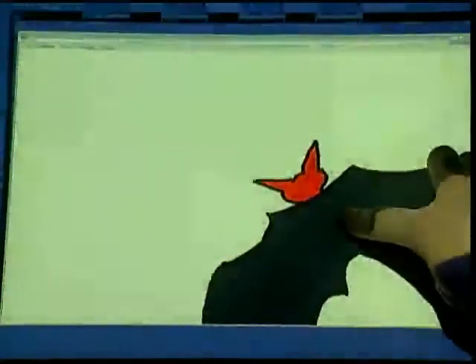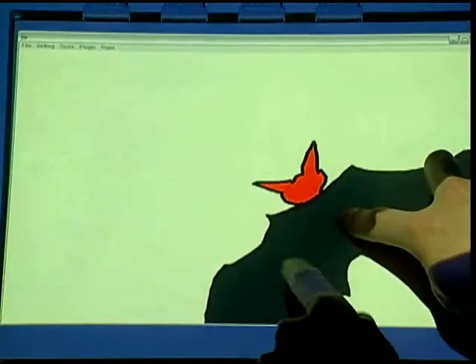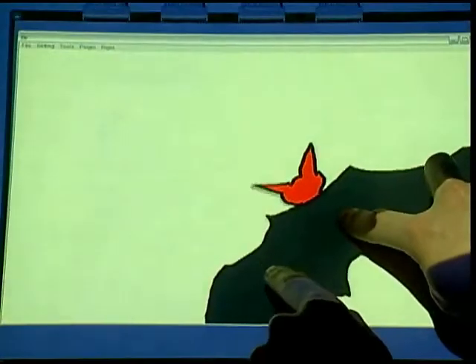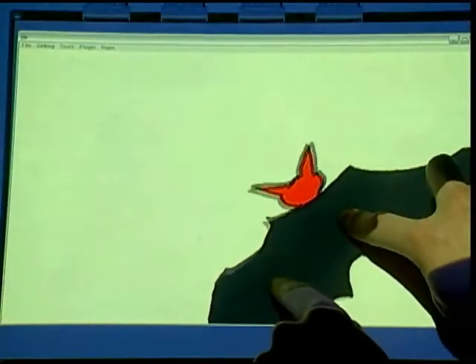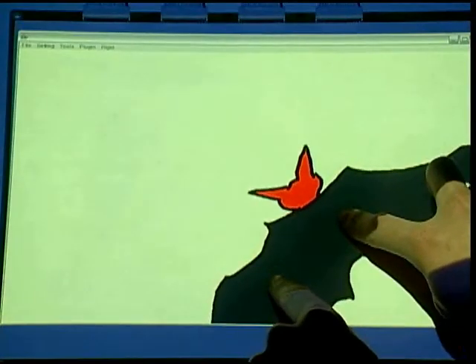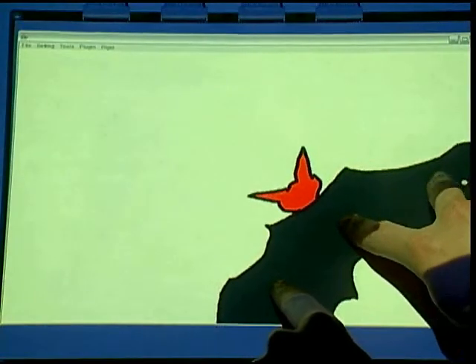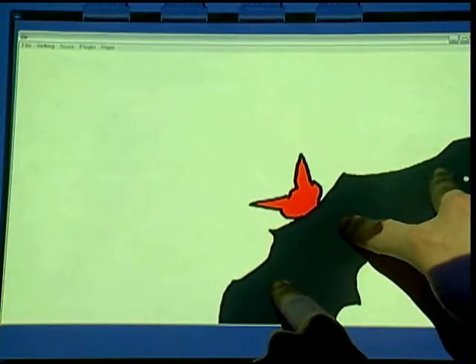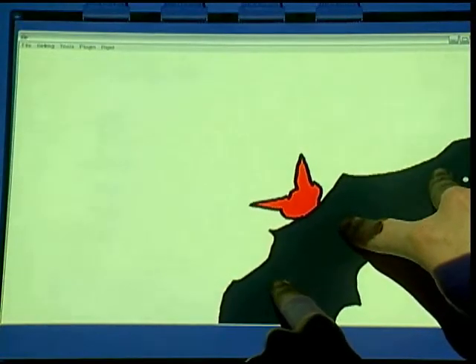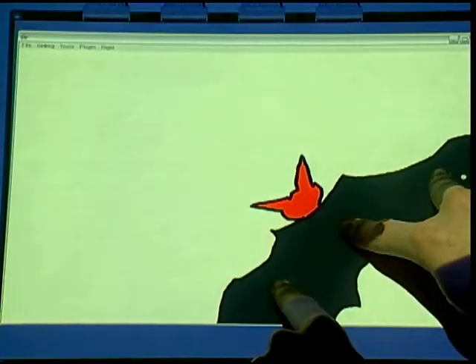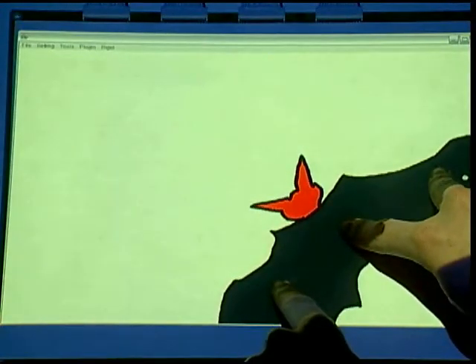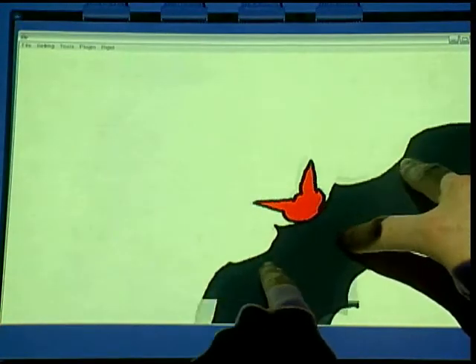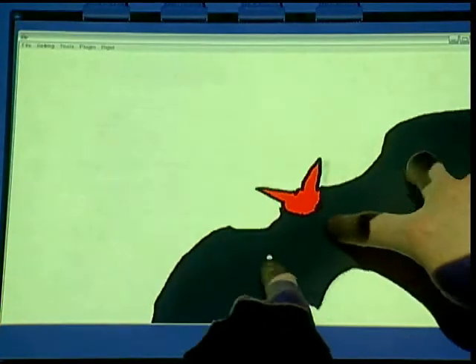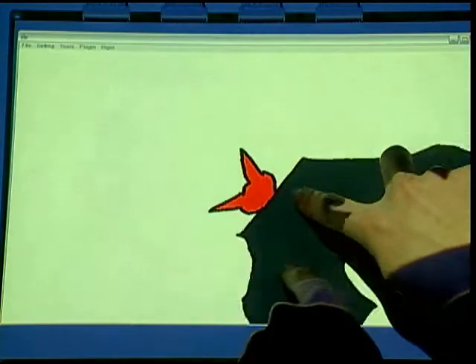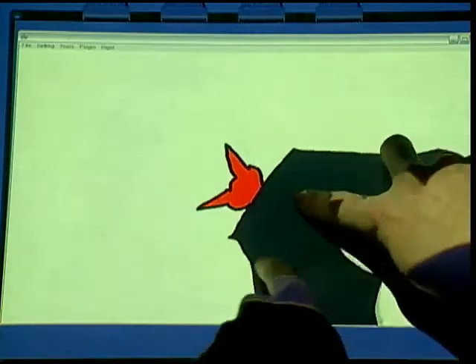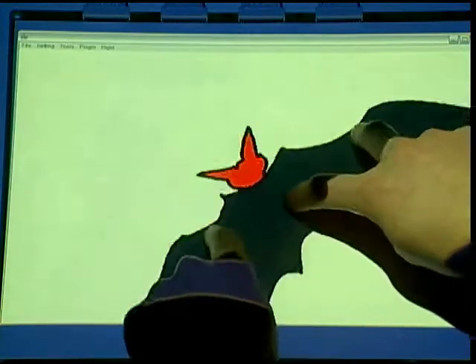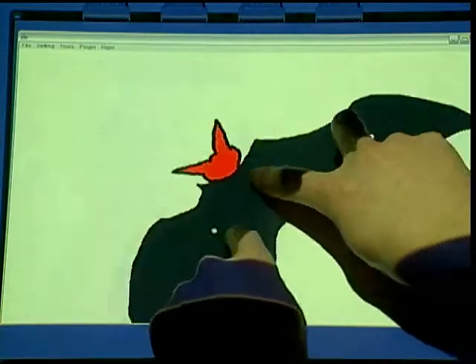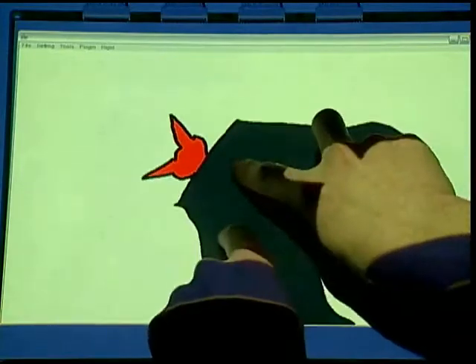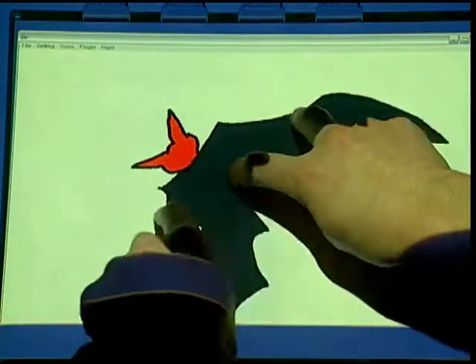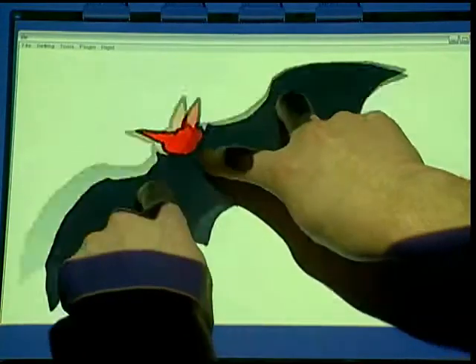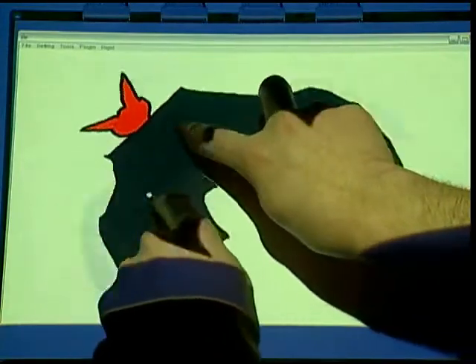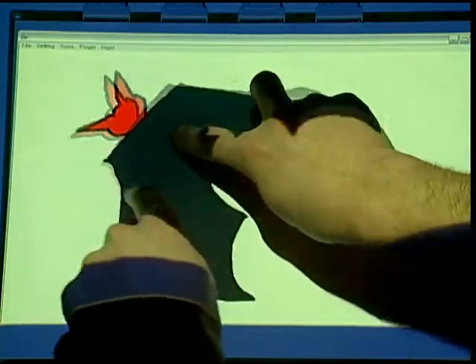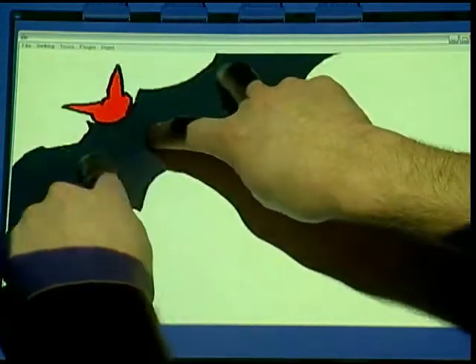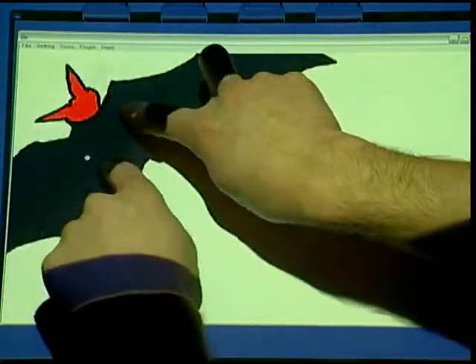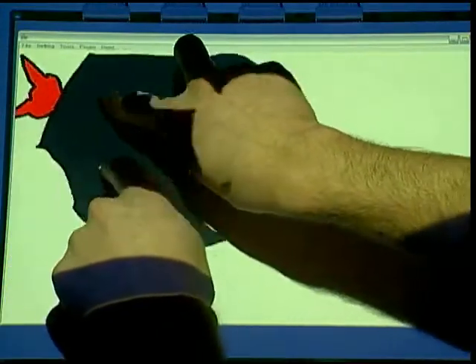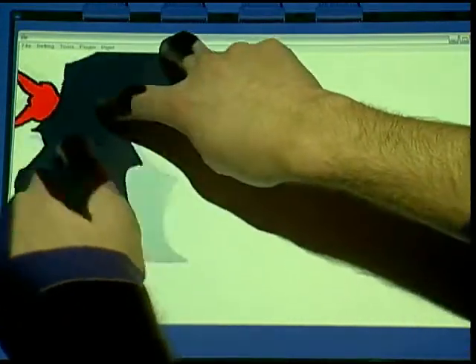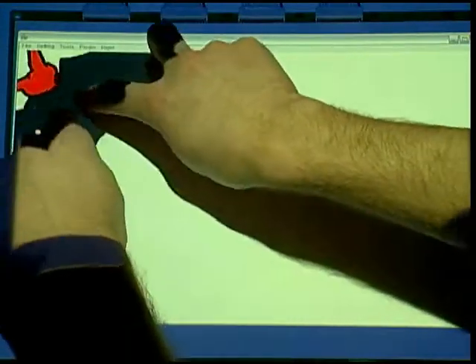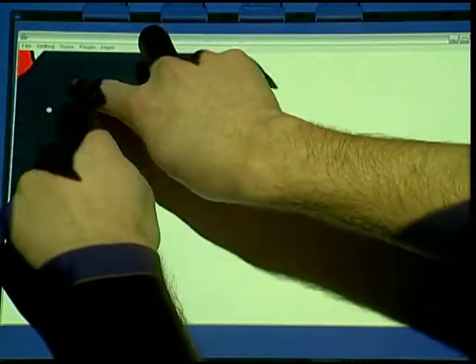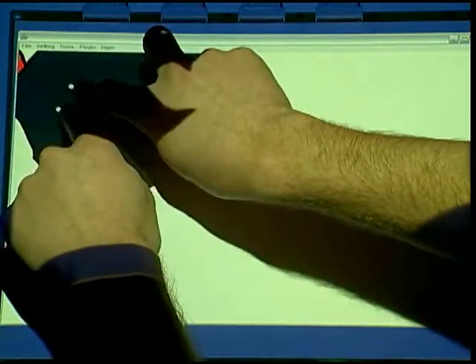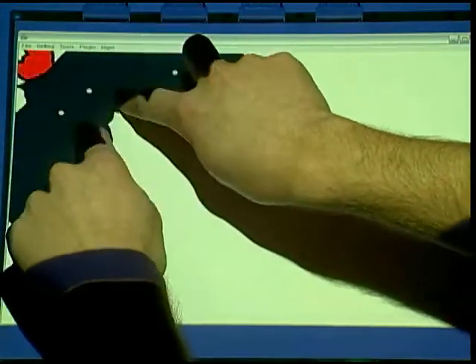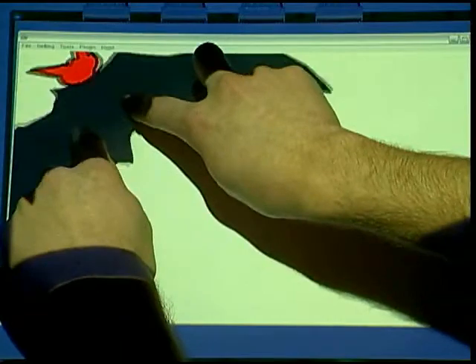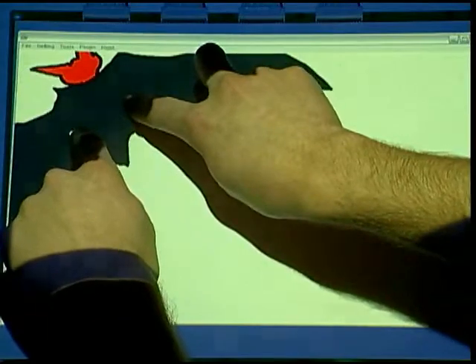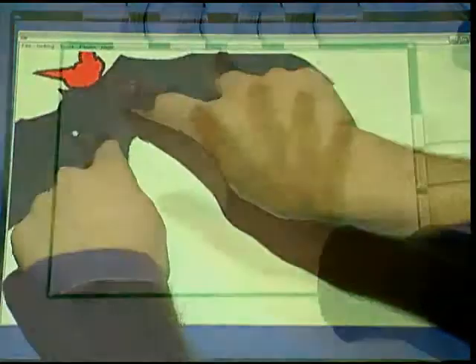We present a deformation interface that lets novice users create simple yet expressive animations. Users move and bend shapes with their fingers as though manipulating real-world flexible objects.